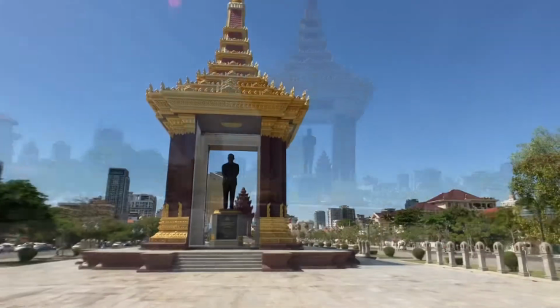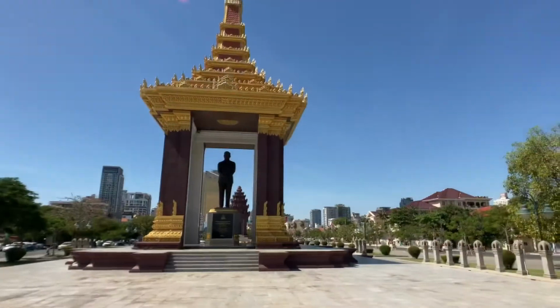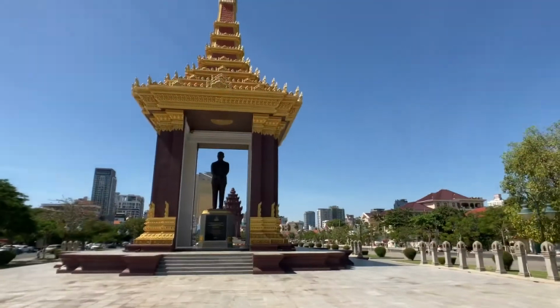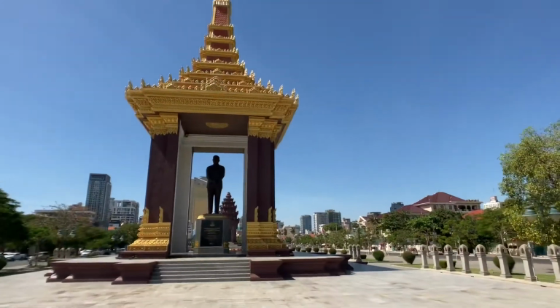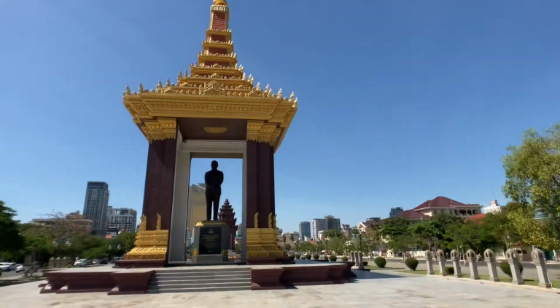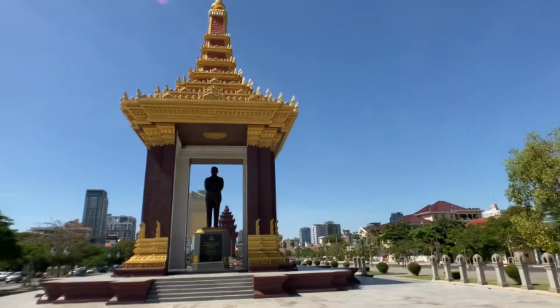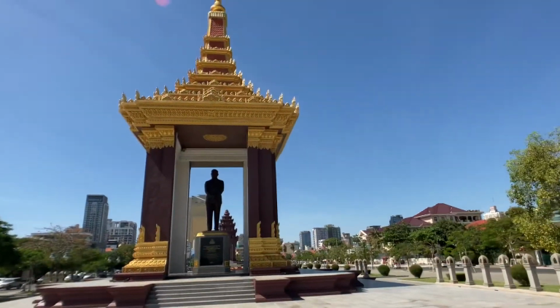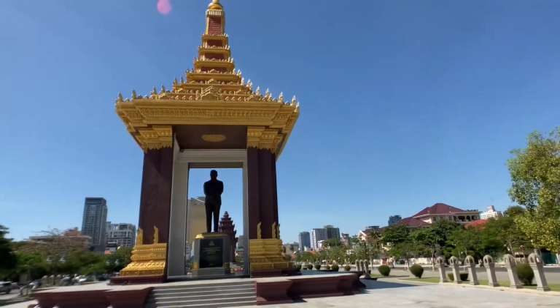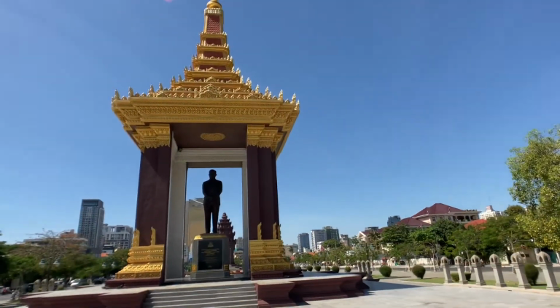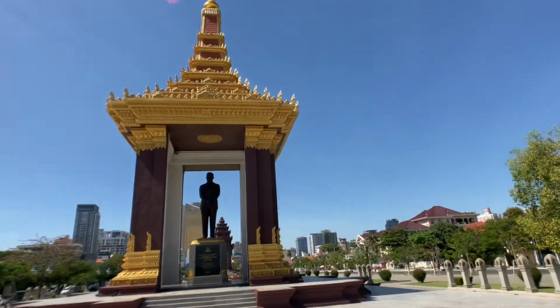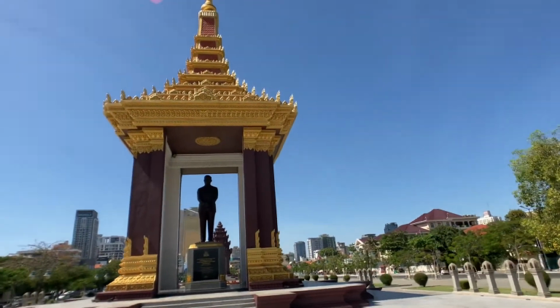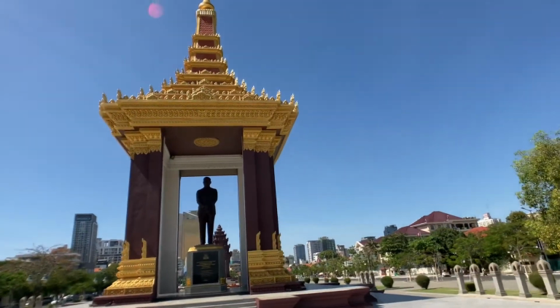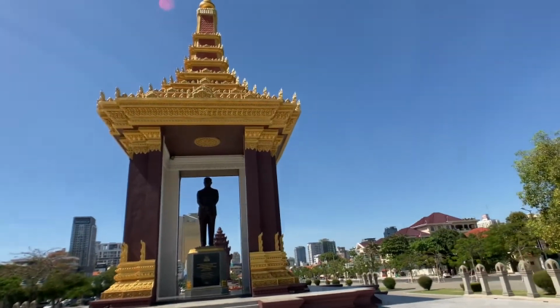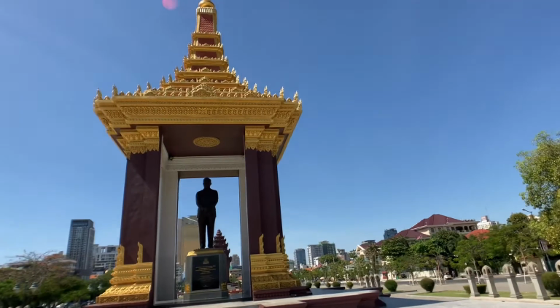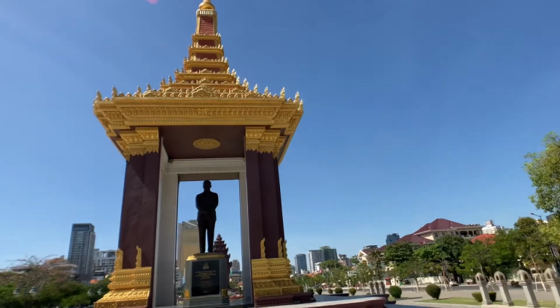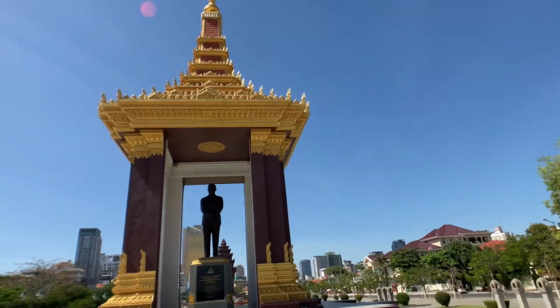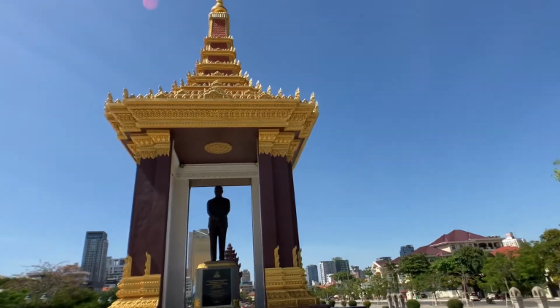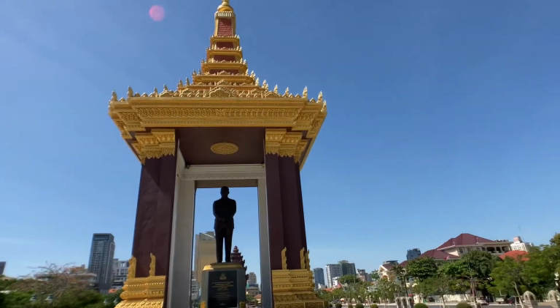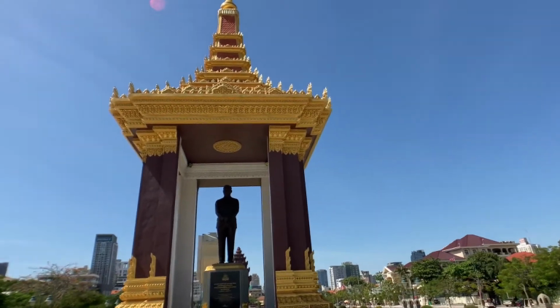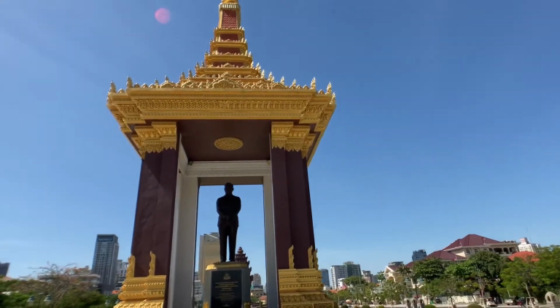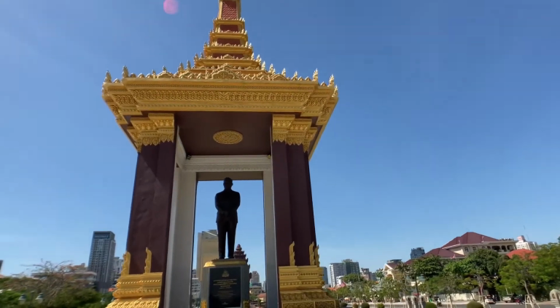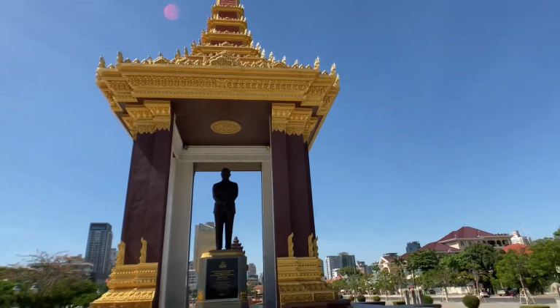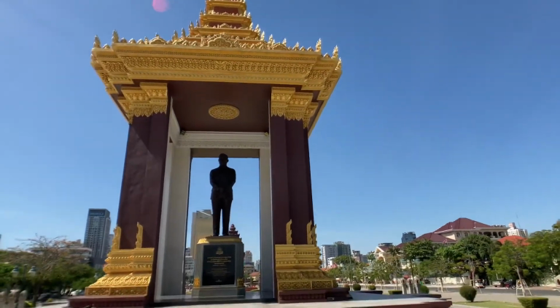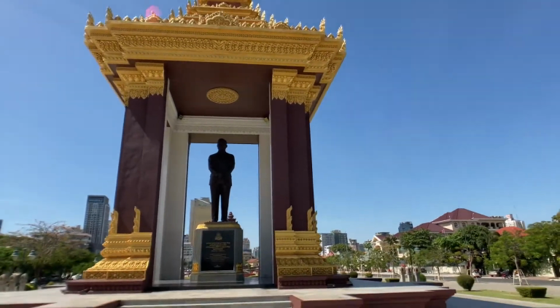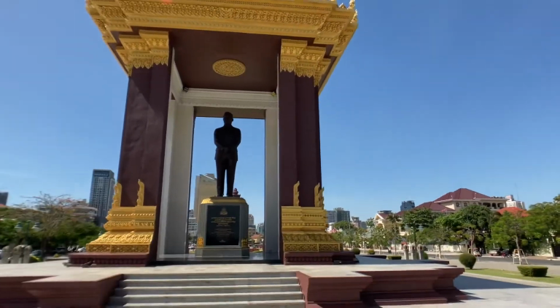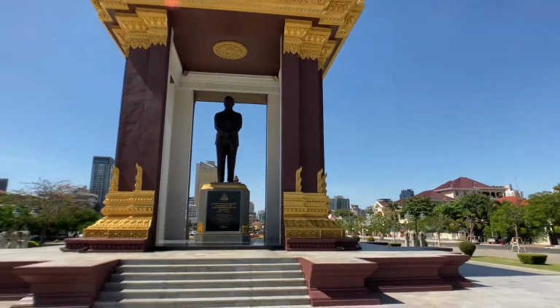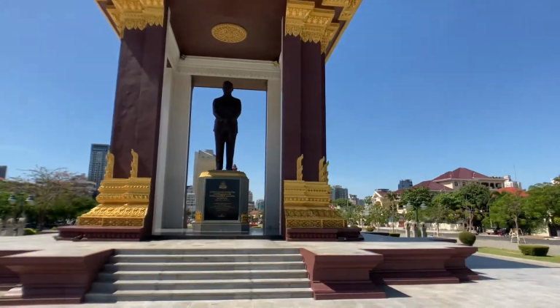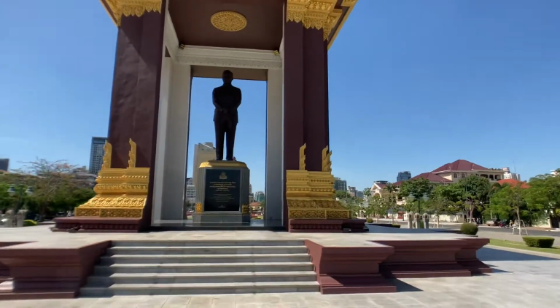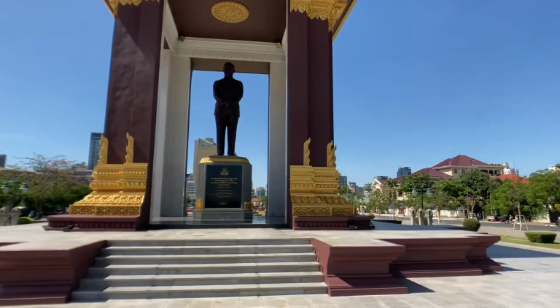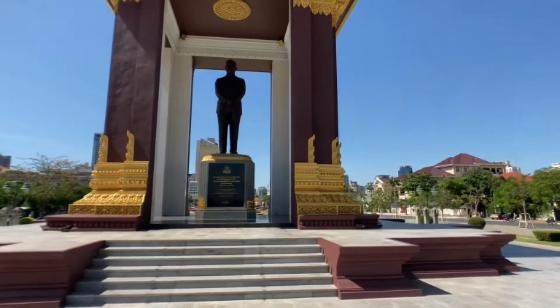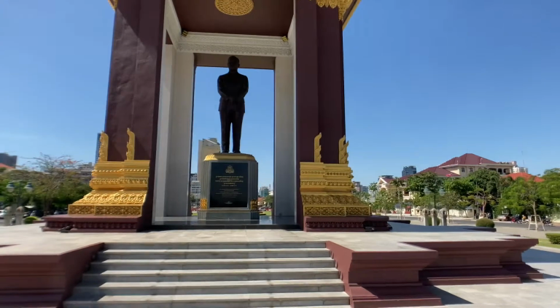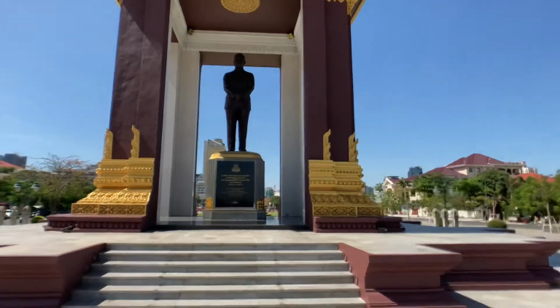The camera doesn't do it justice. It's pretty amazing in person. The gold really shines and stands out. Go take a closer look.